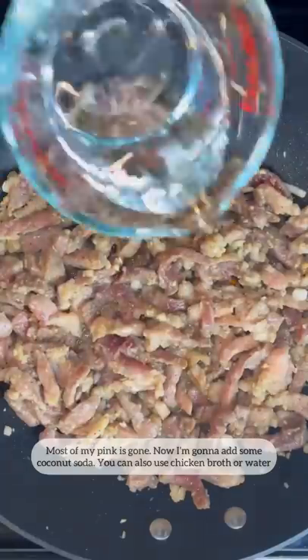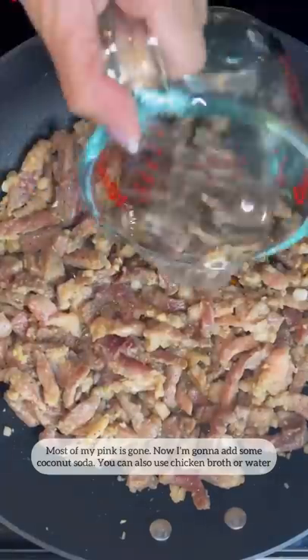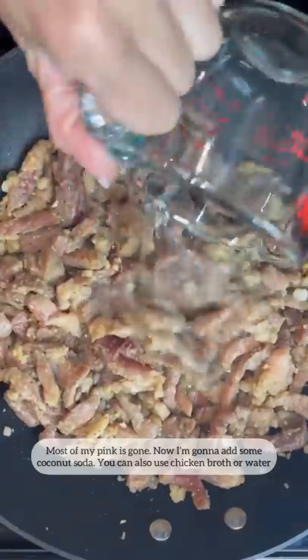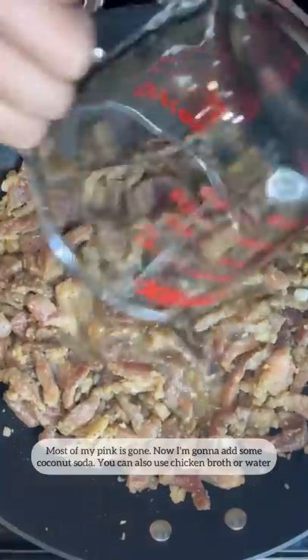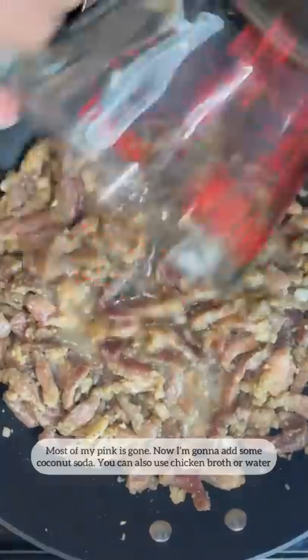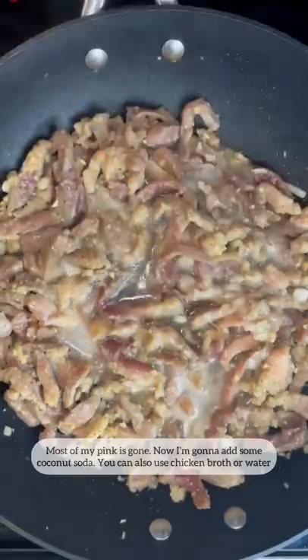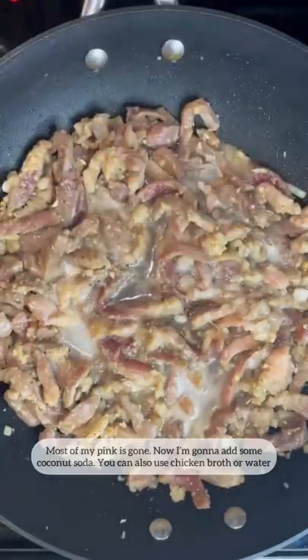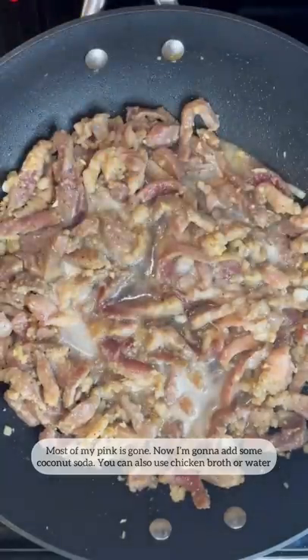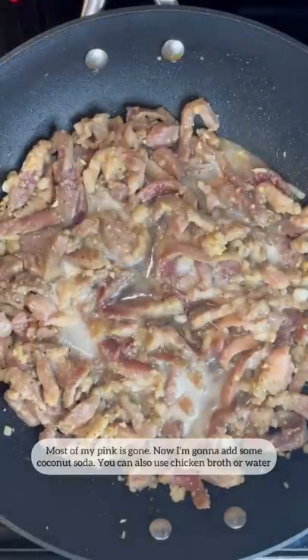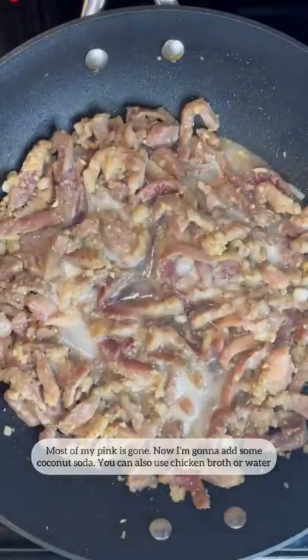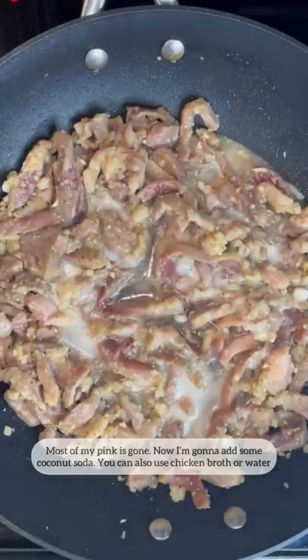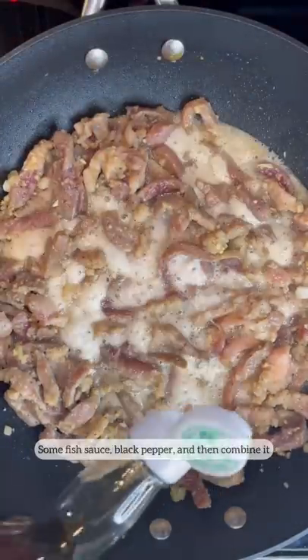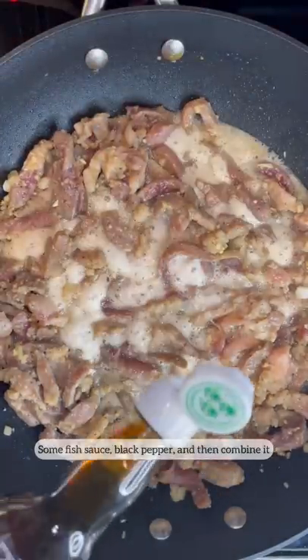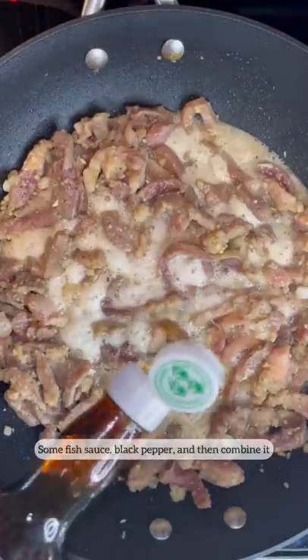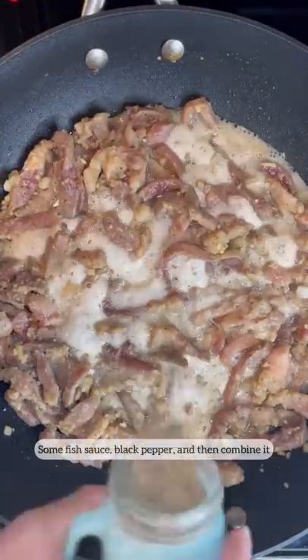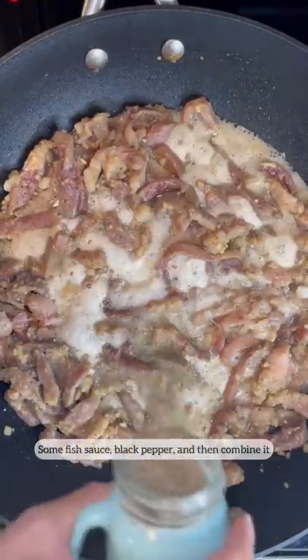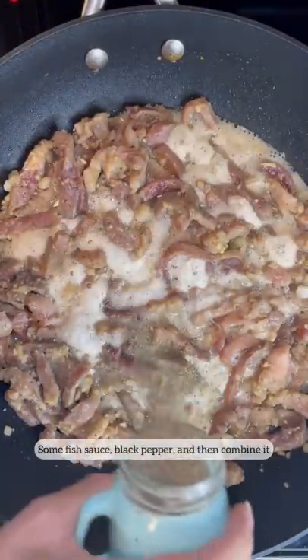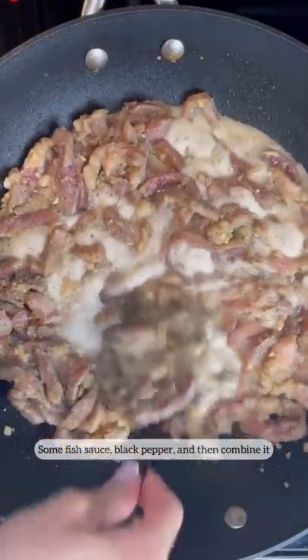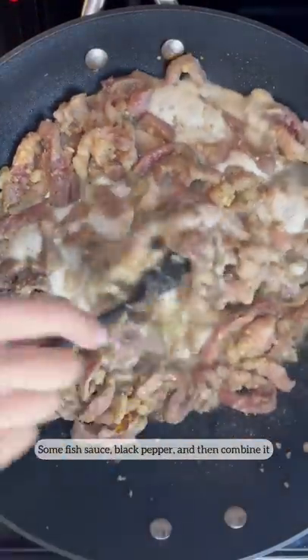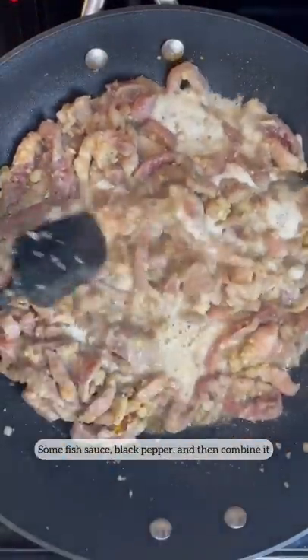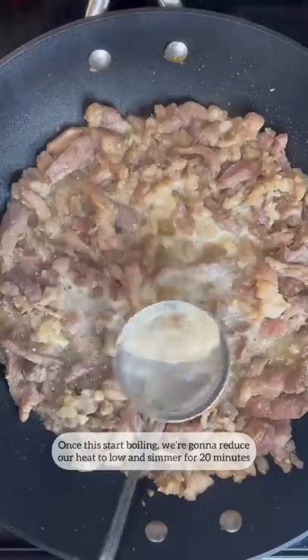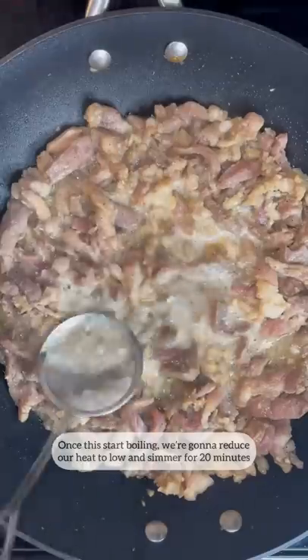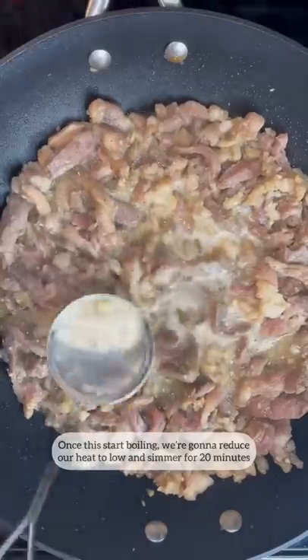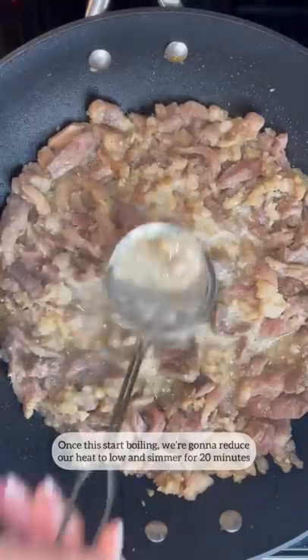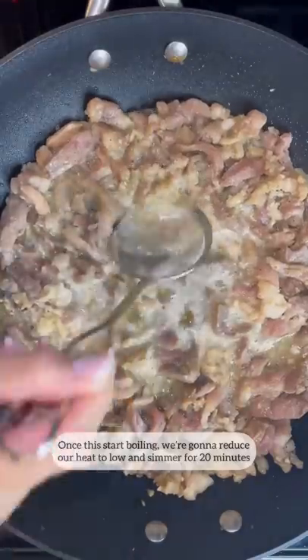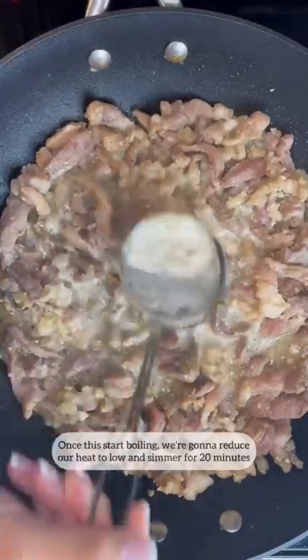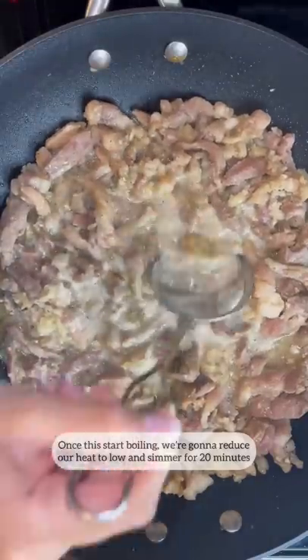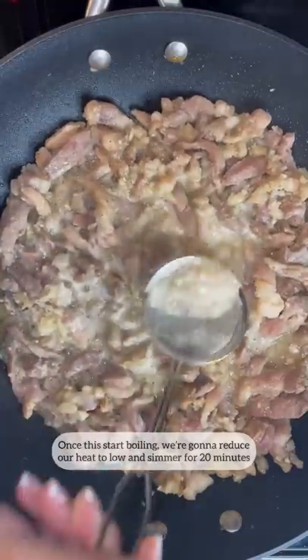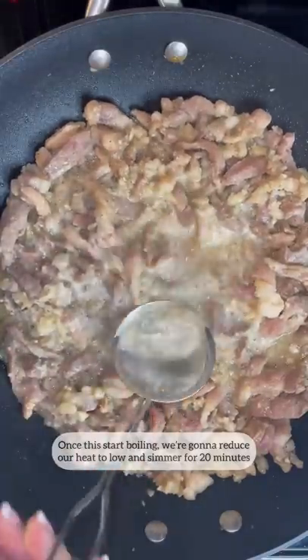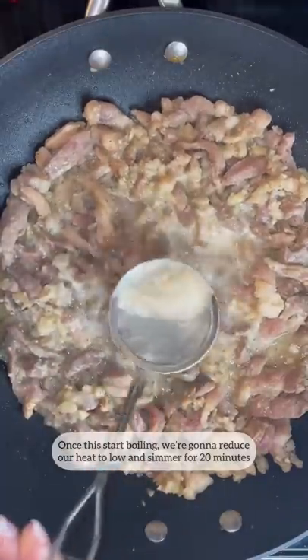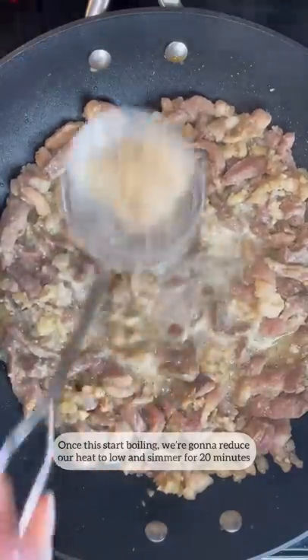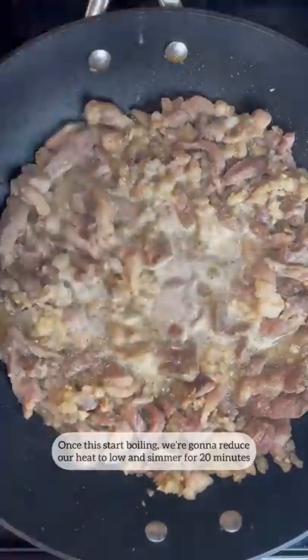Now I'm gonna add some coconut soda. You can also use chicken broth or water. Some fish sauce, black pepper, and then combine it. Once this starts boiling, we're gonna reduce our heat to low and simmer for 20 minutes.